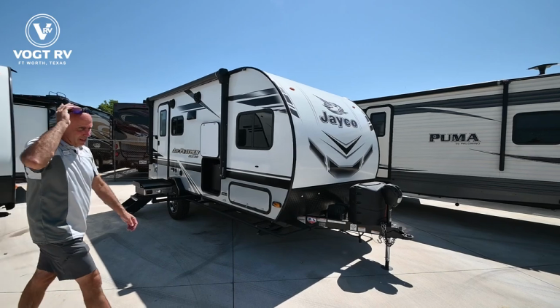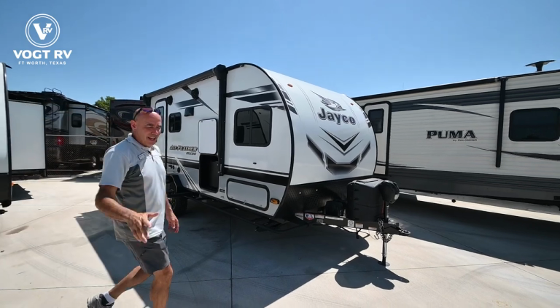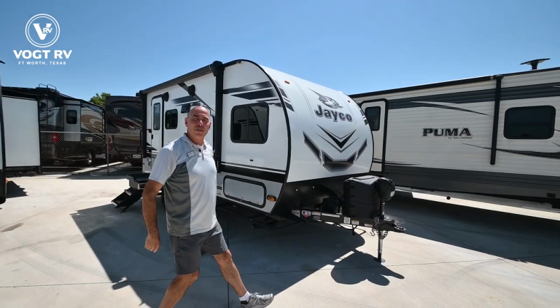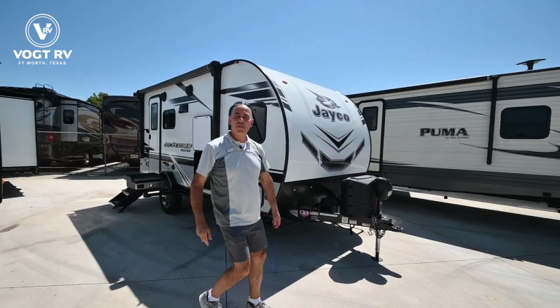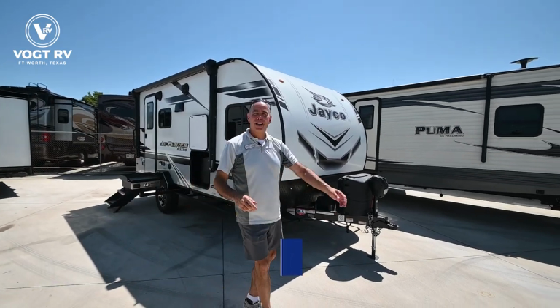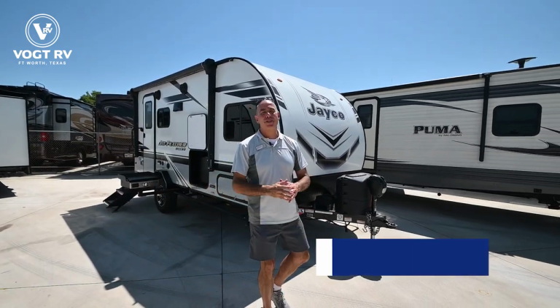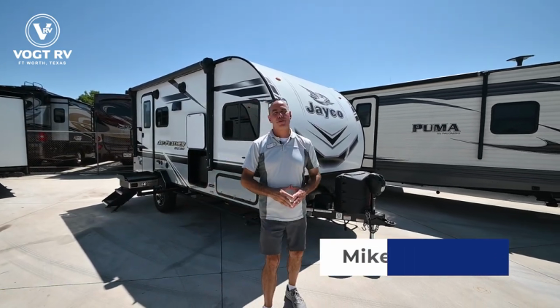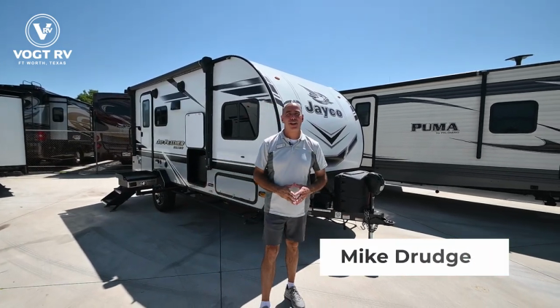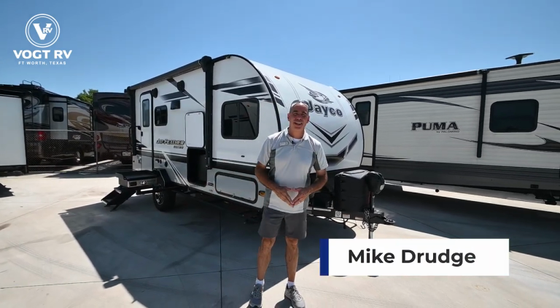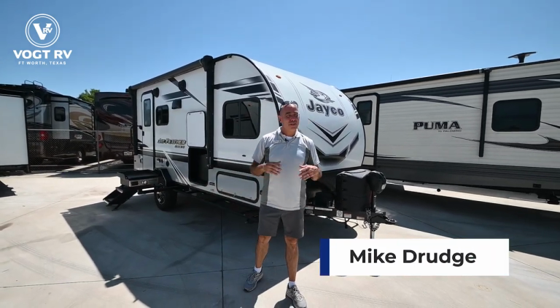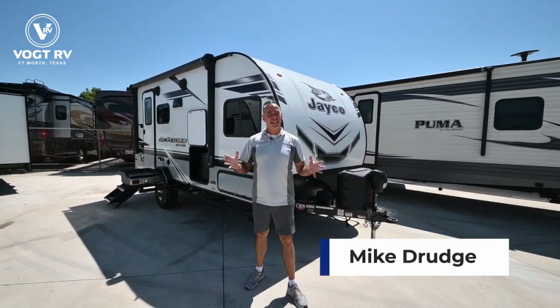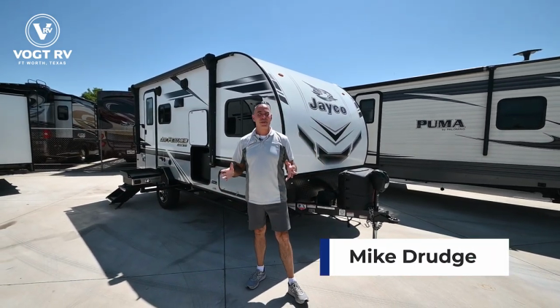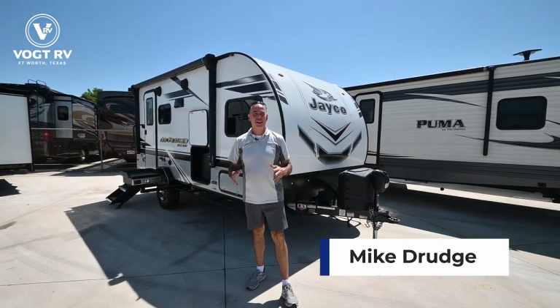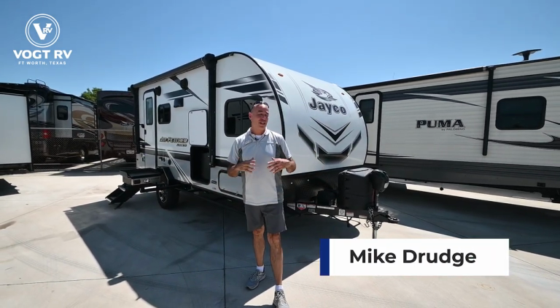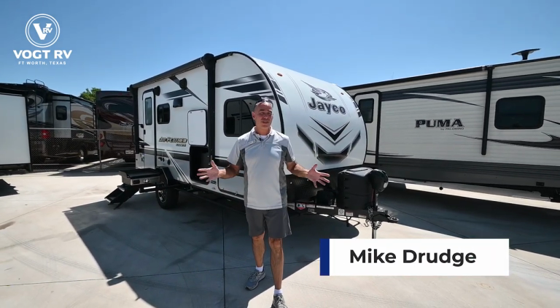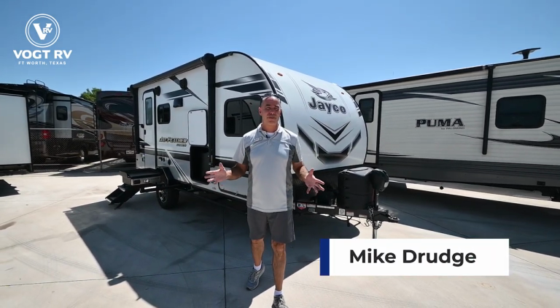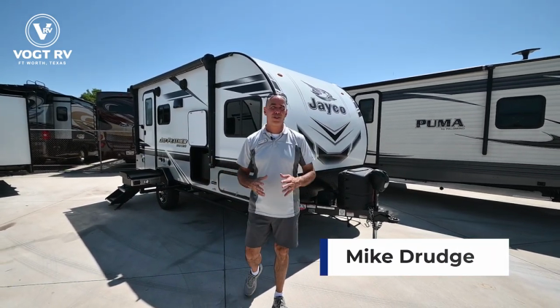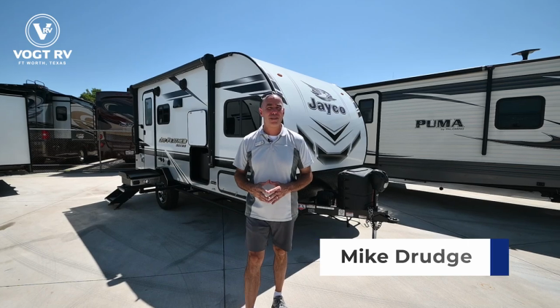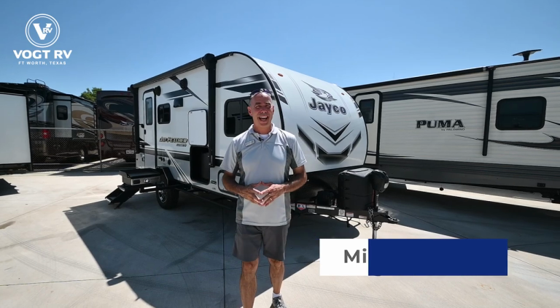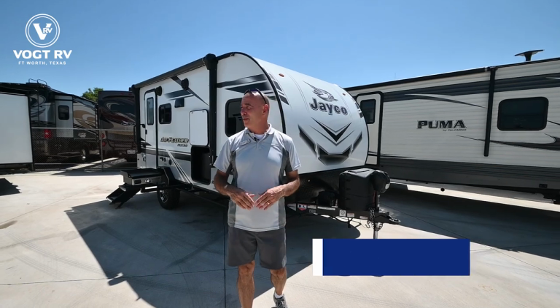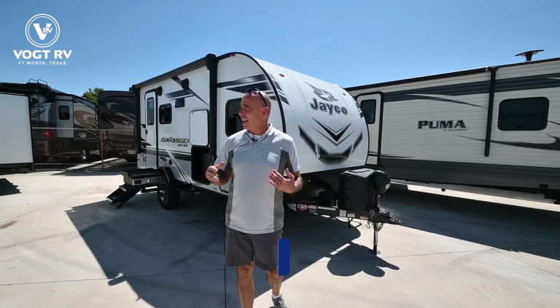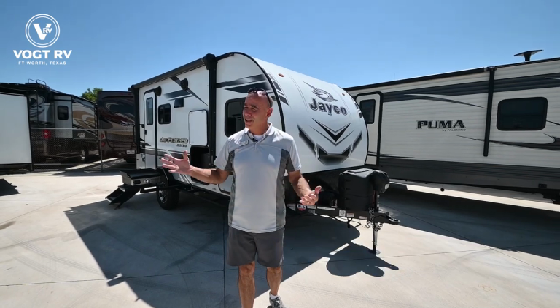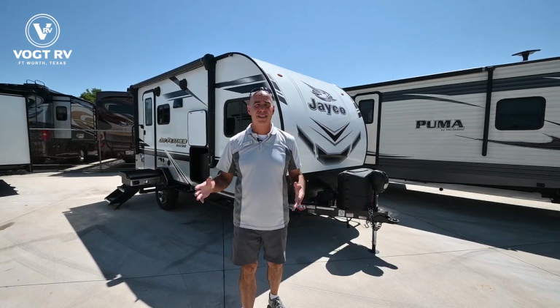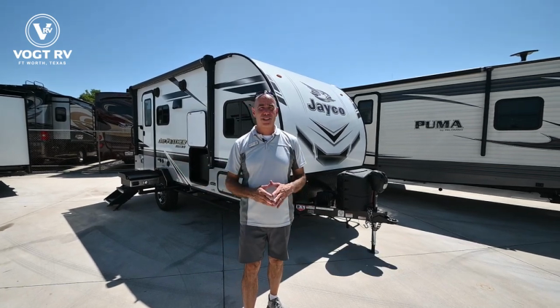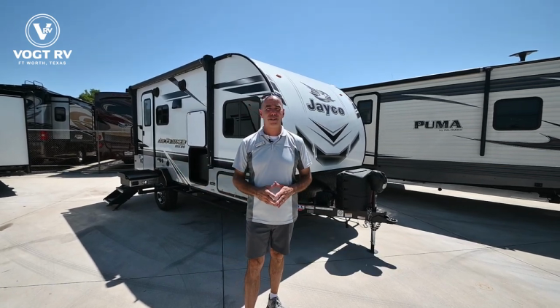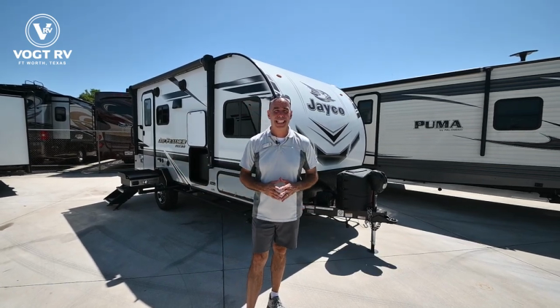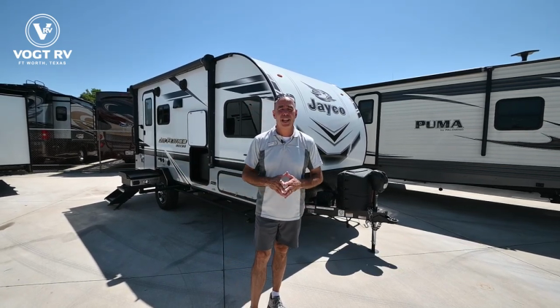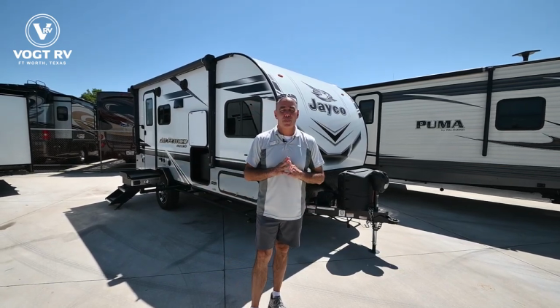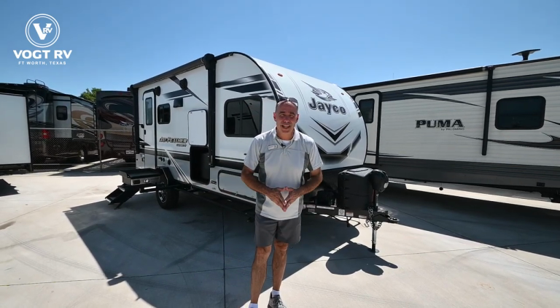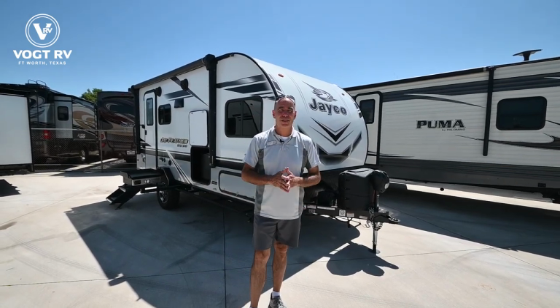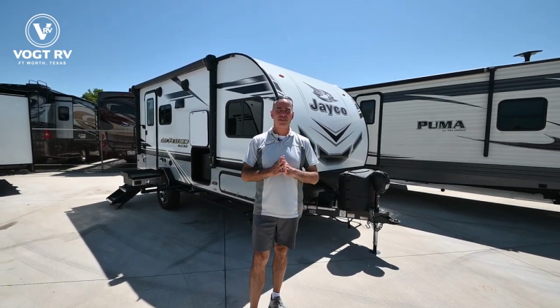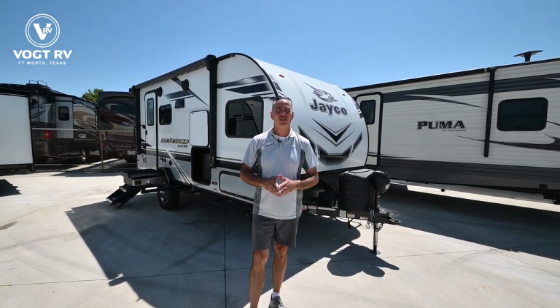Hey everybody, Mike coming to you from Vaught RV. I don't always tell you about all the used inventory that we have, but we've got a good selection of clean pre-owned inventory.